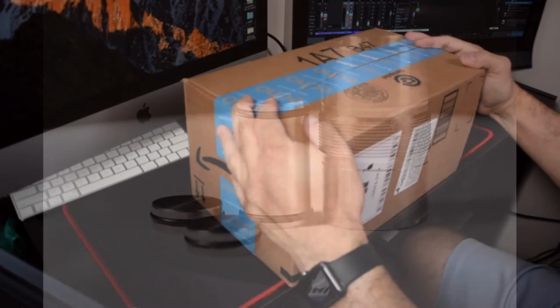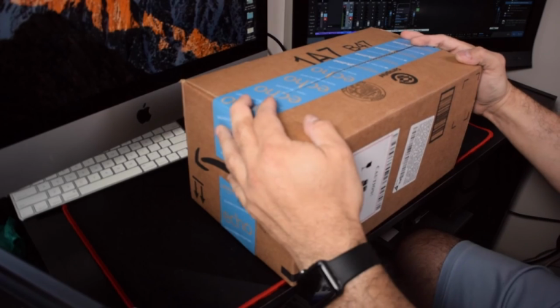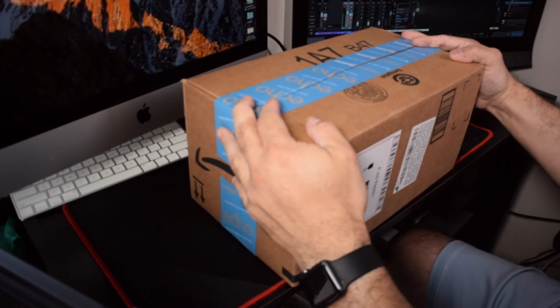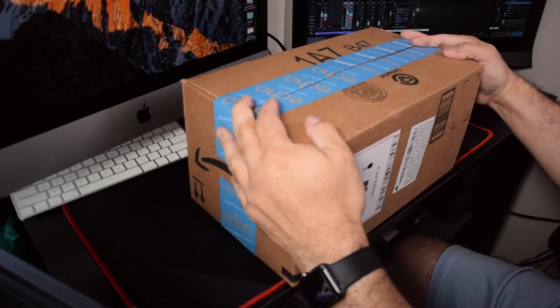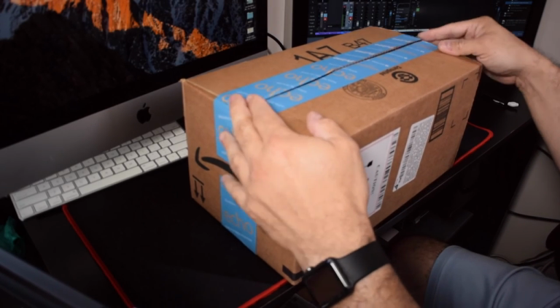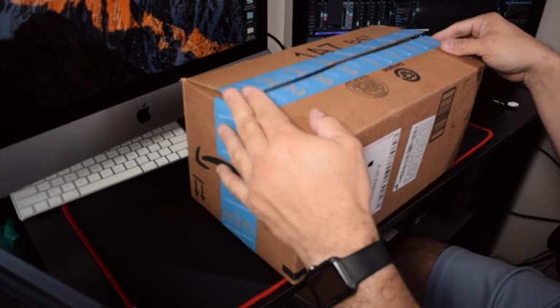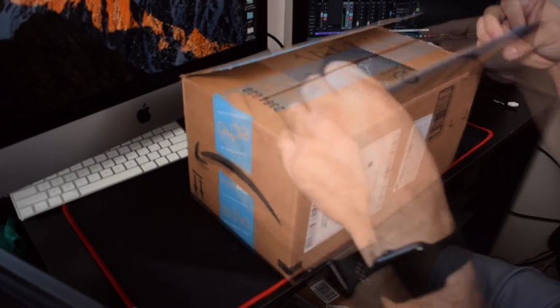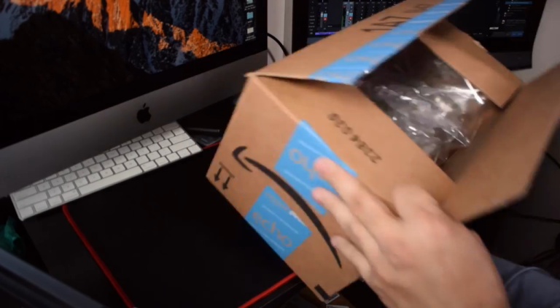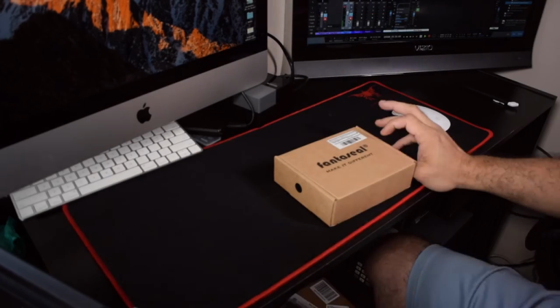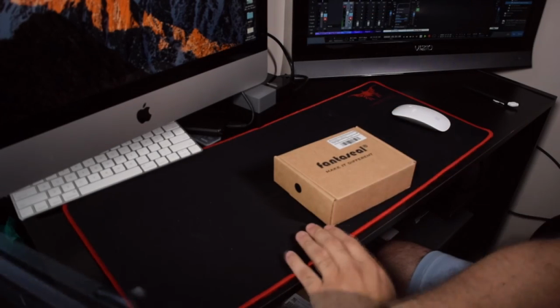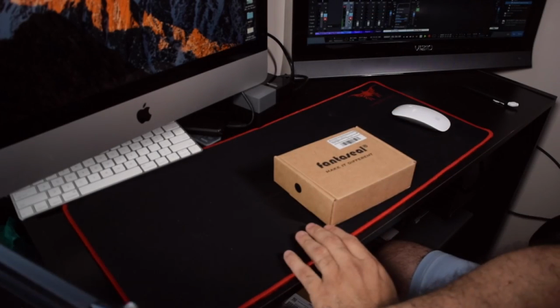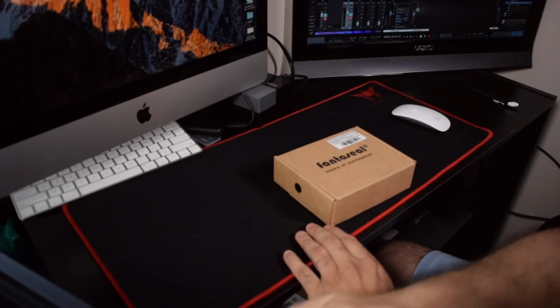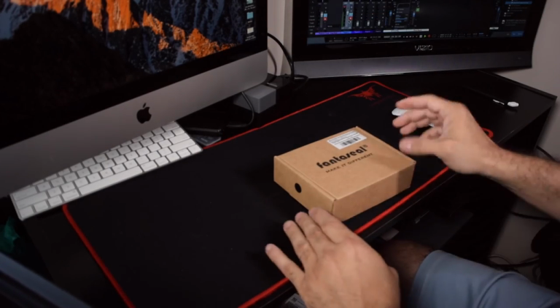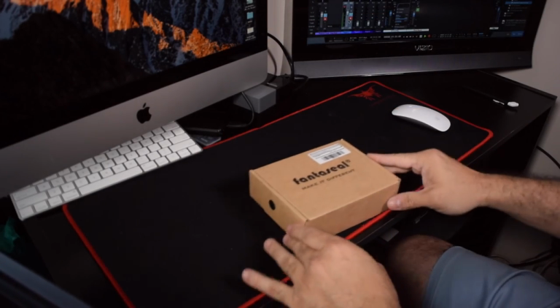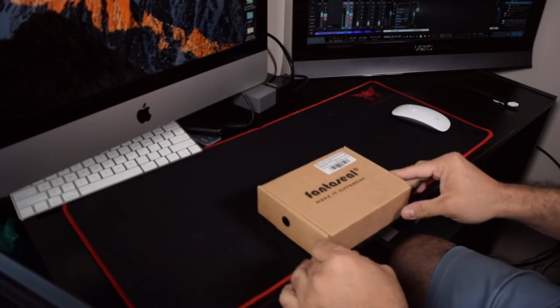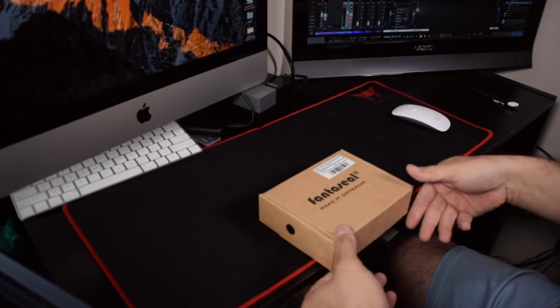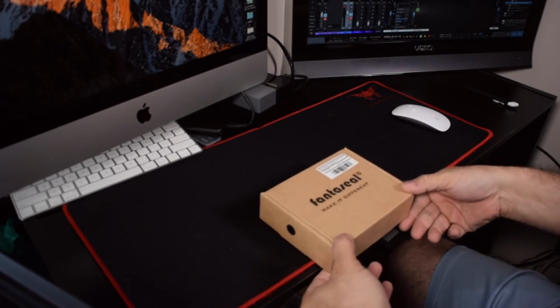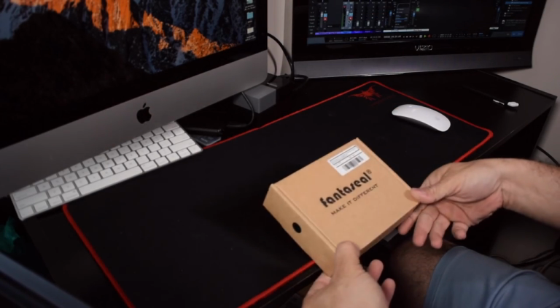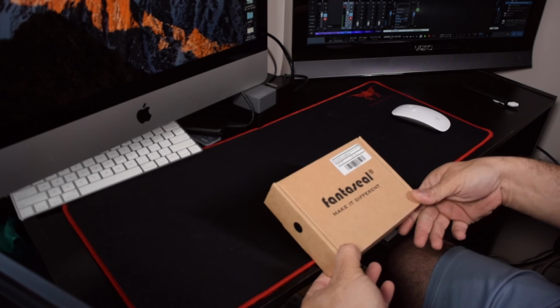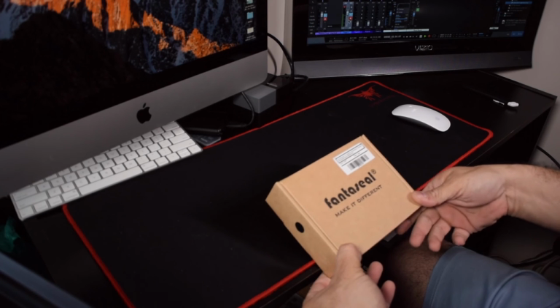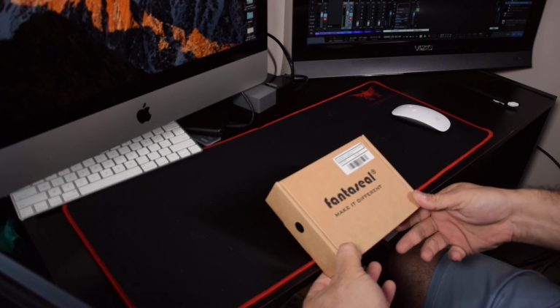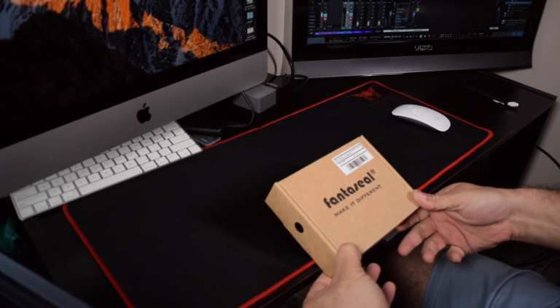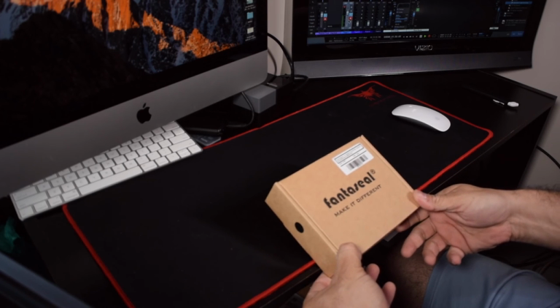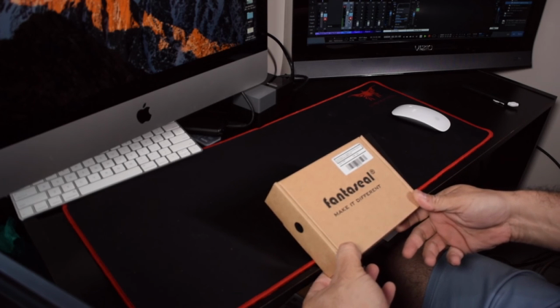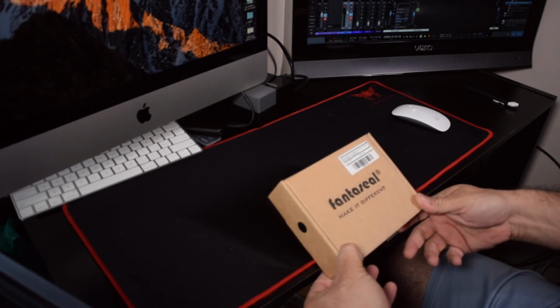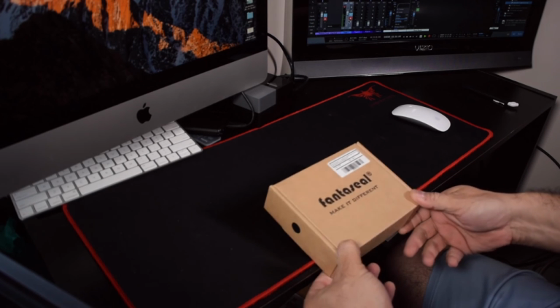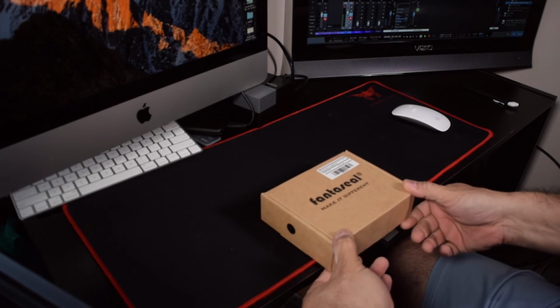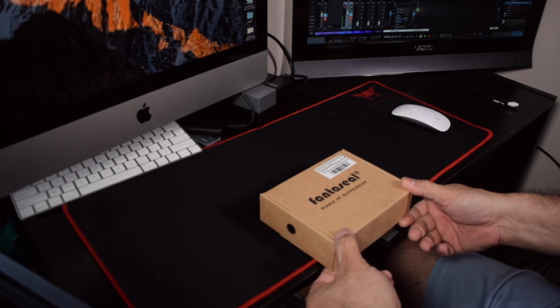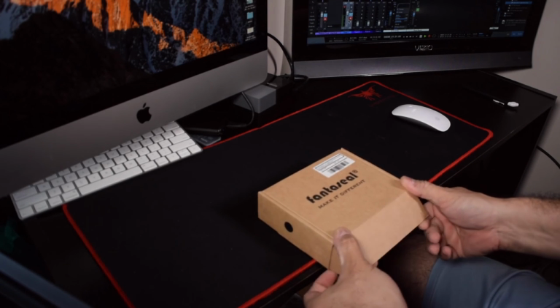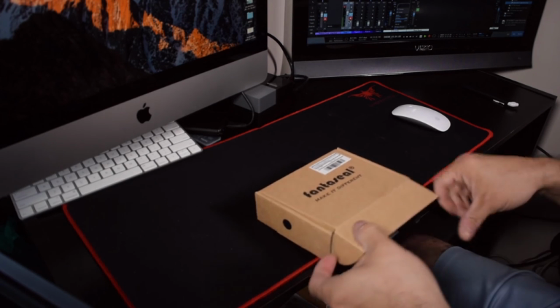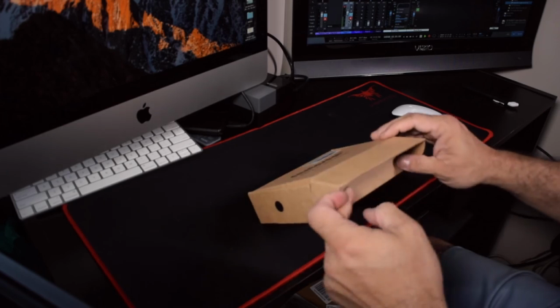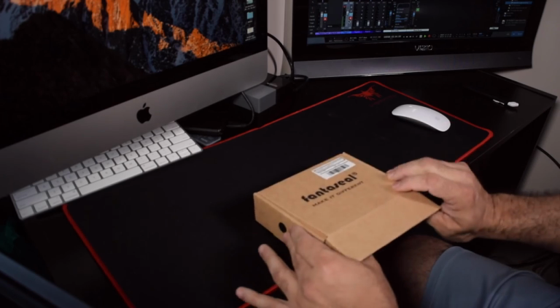Hi everyone, David here with another unboxing. This is a Fantaseal Make a Difference, a camera 3-axis gyro stabilizer, black — see what it looks like.